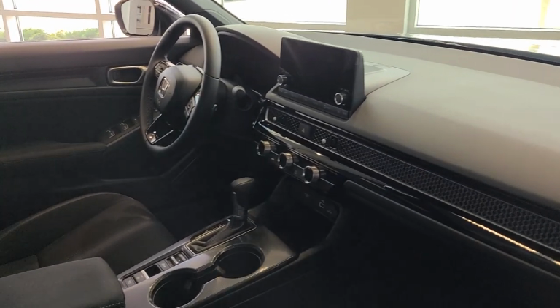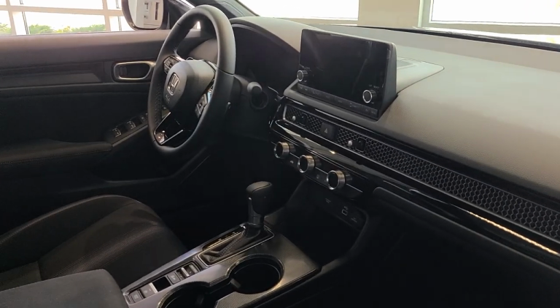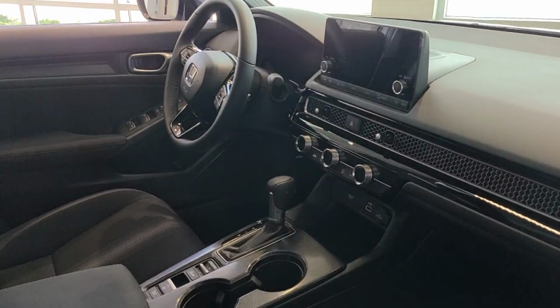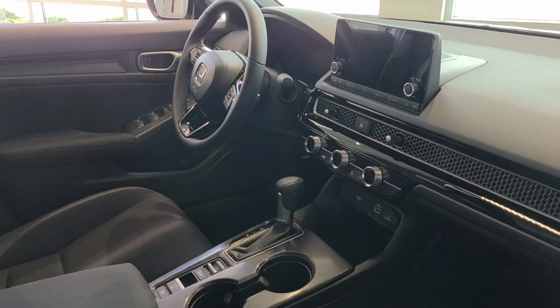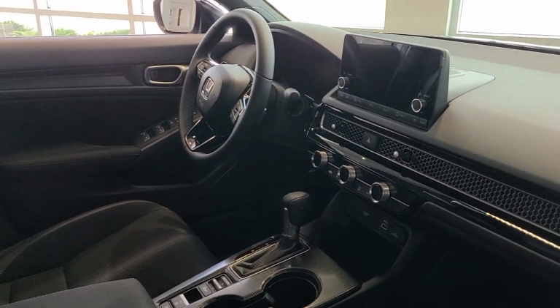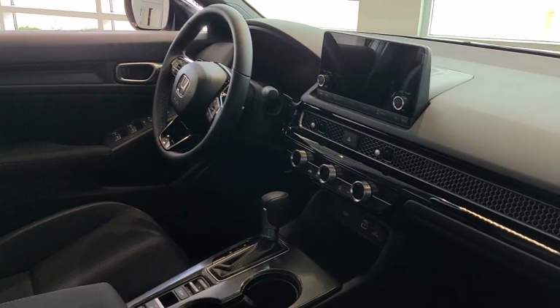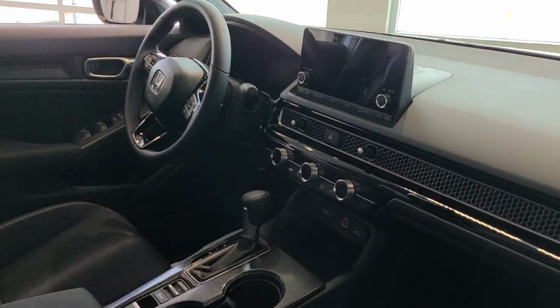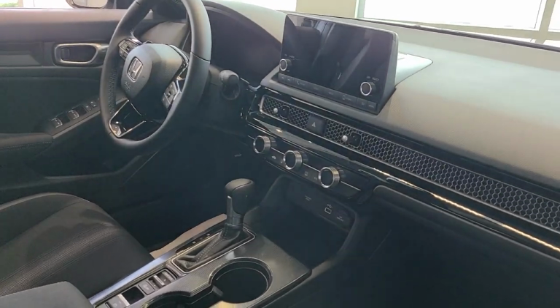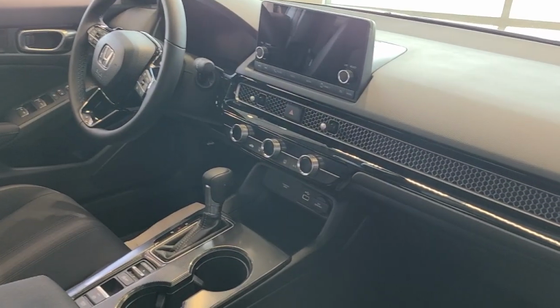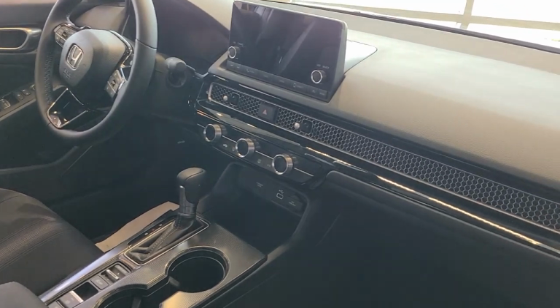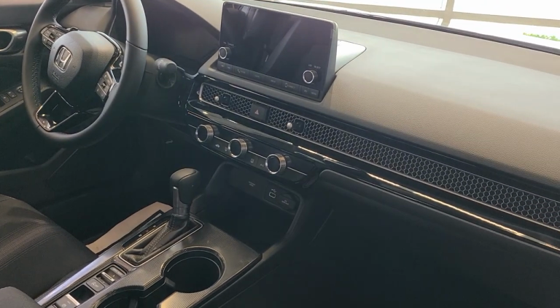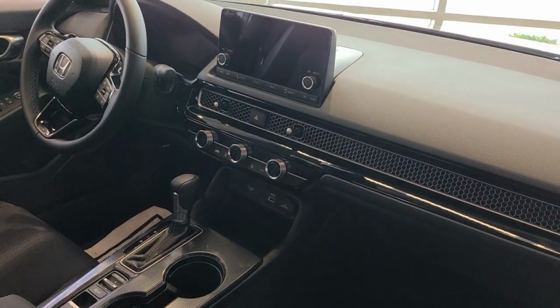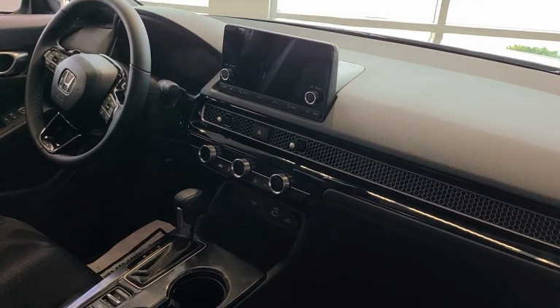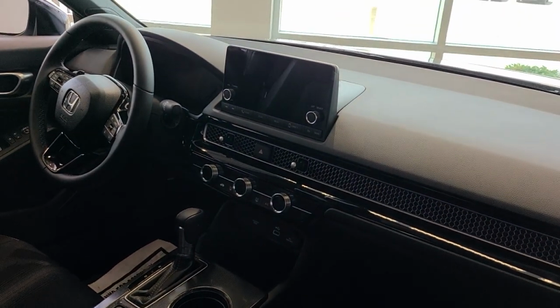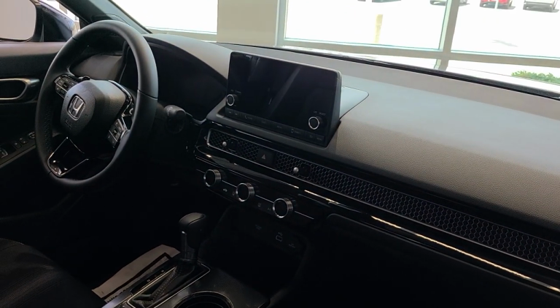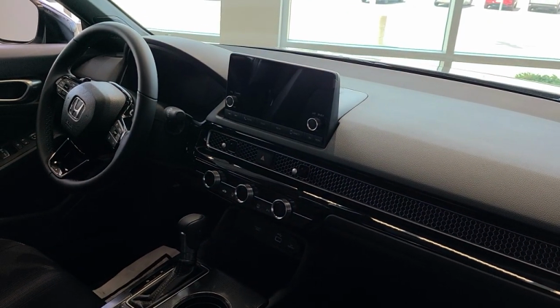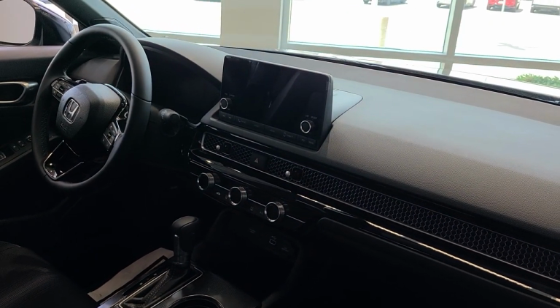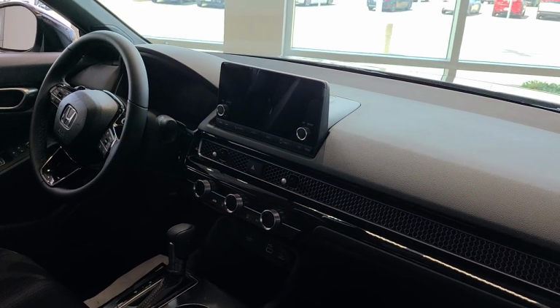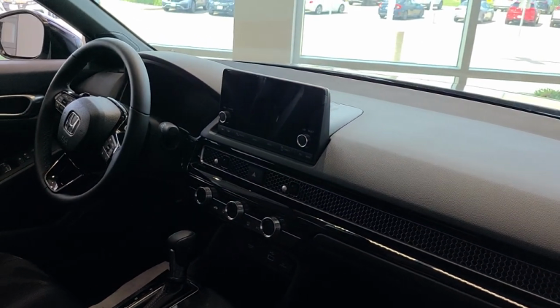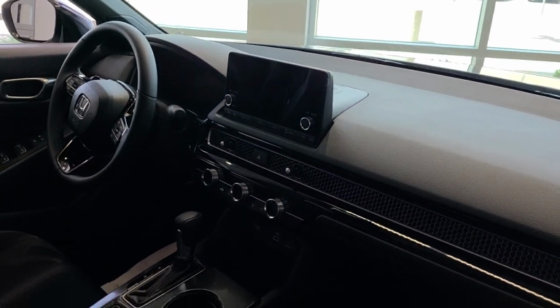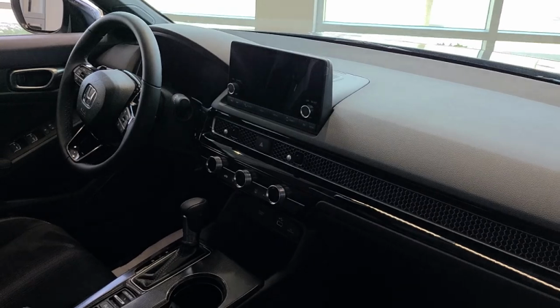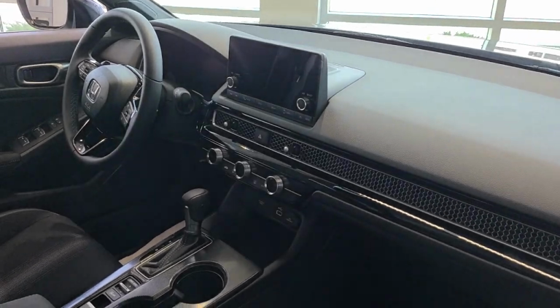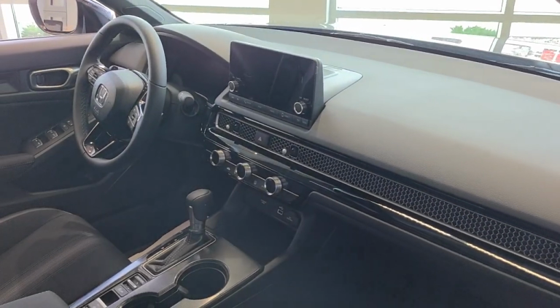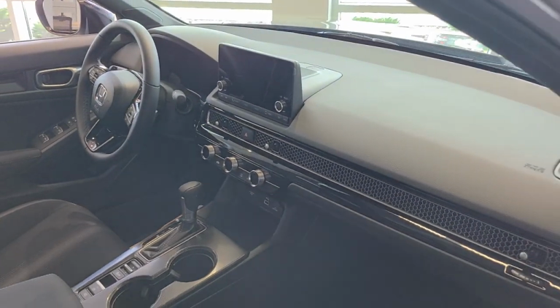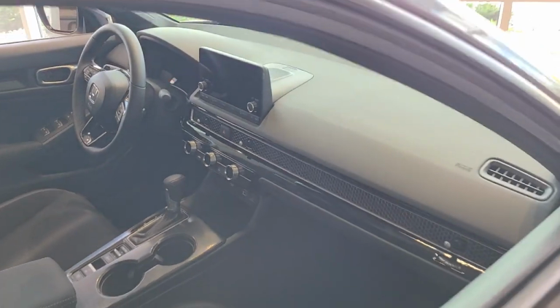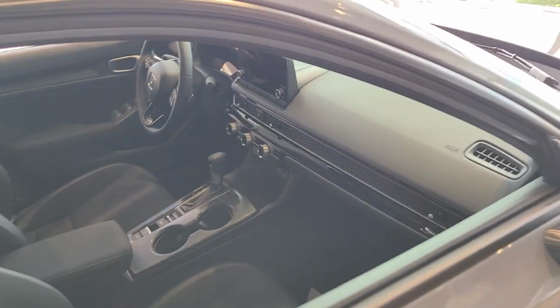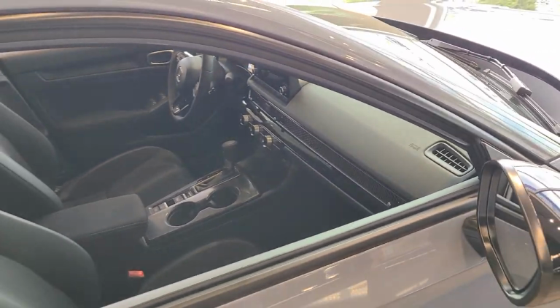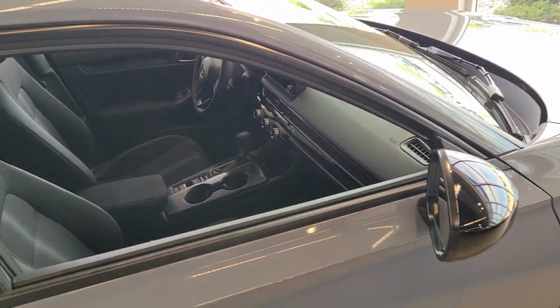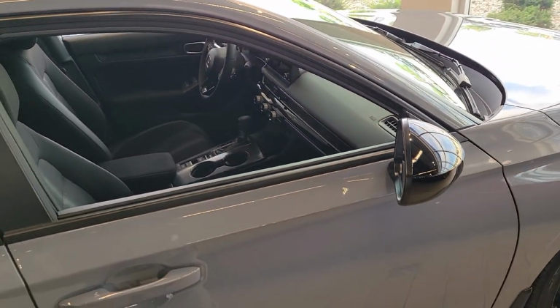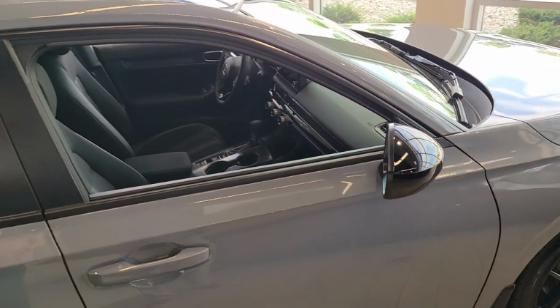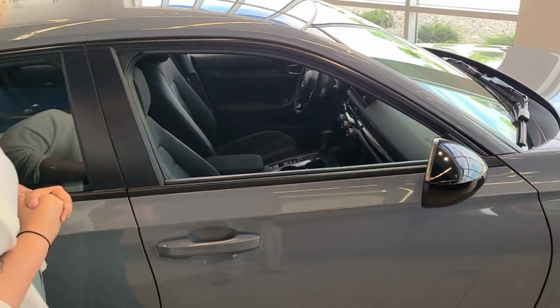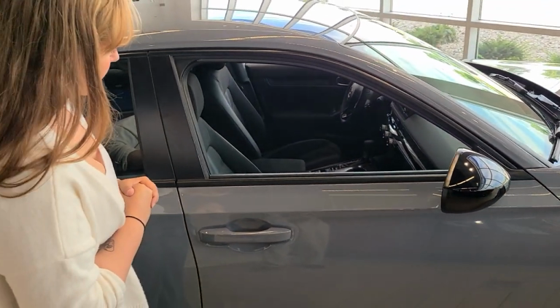There's a leather-wrapped steering wheel on this one, leather and cloth combination seats, and a nice big monitor. As well as a completely digital driver interface — it's a digital speedometer.